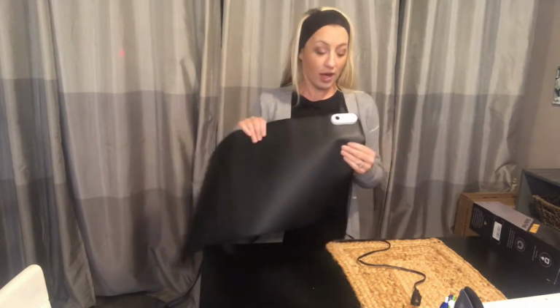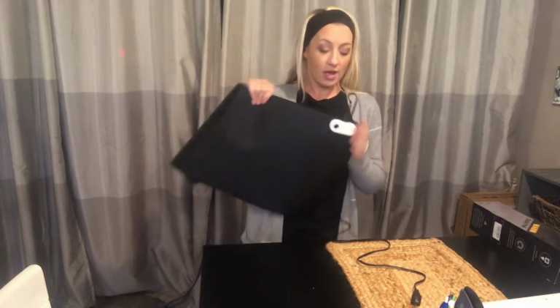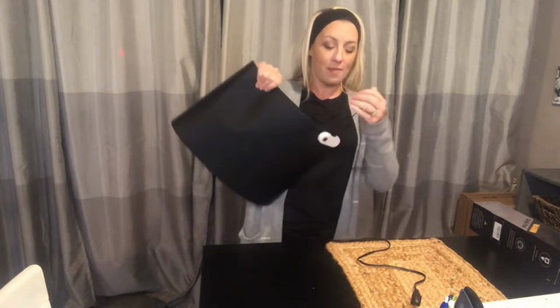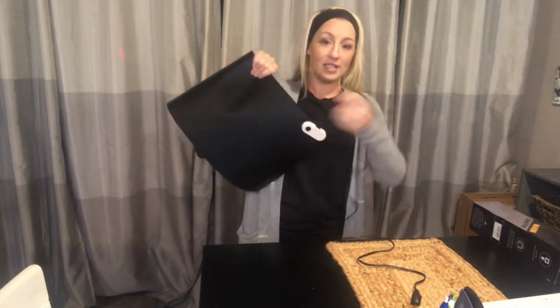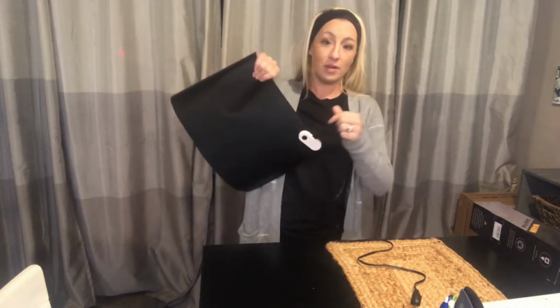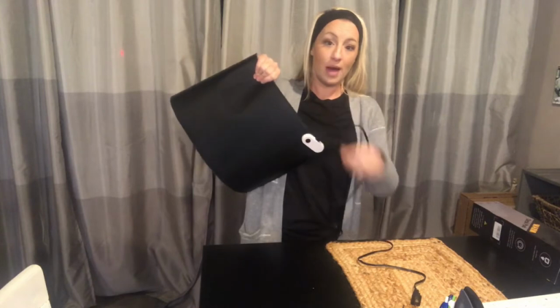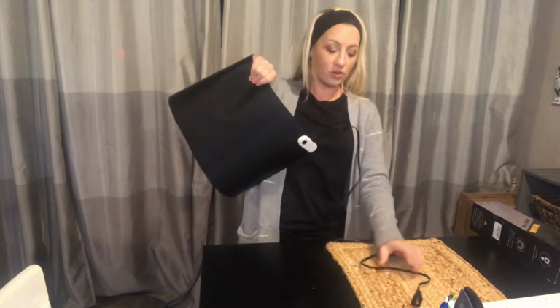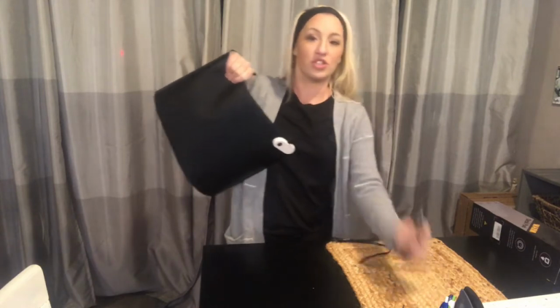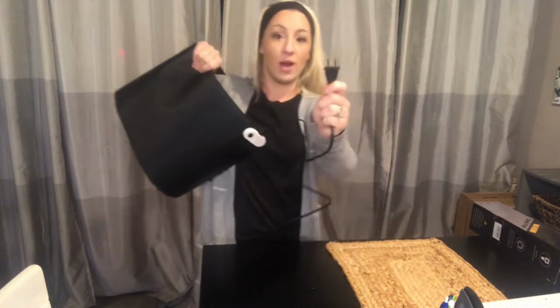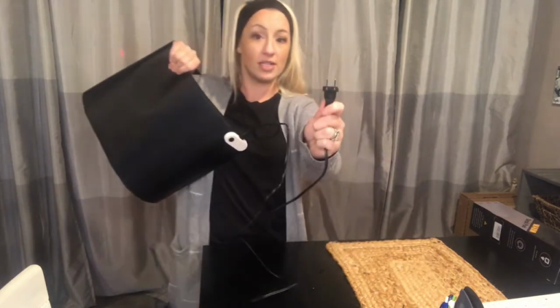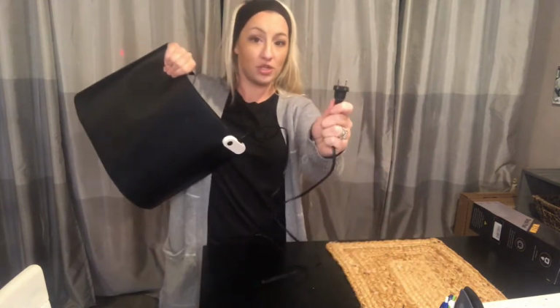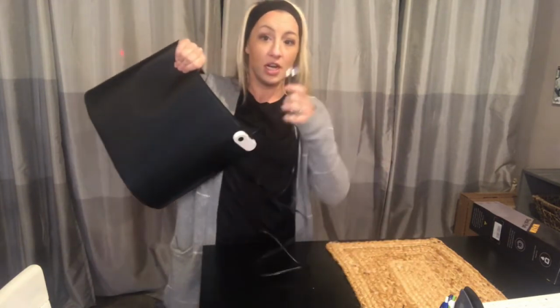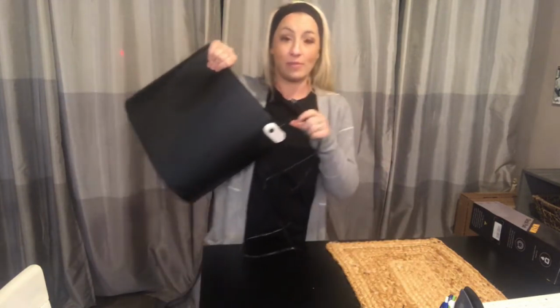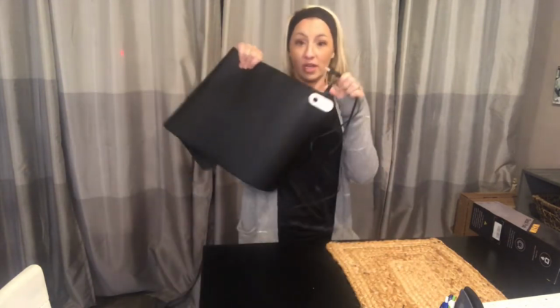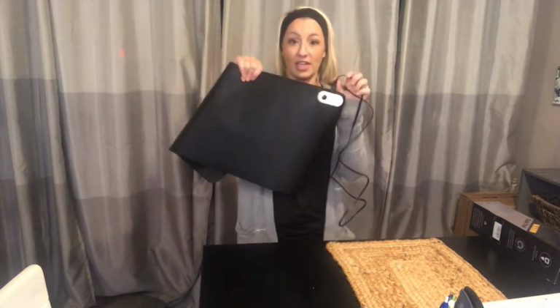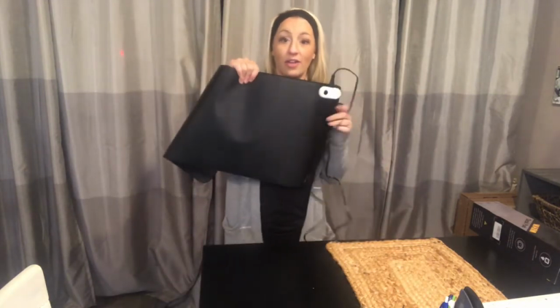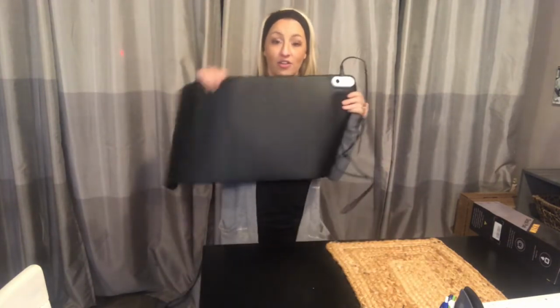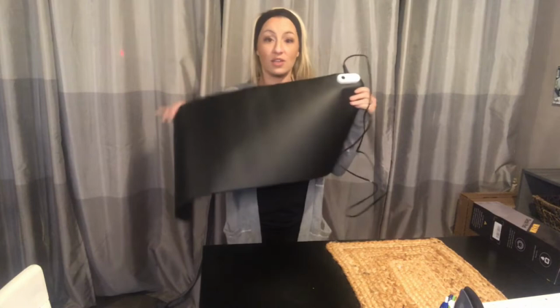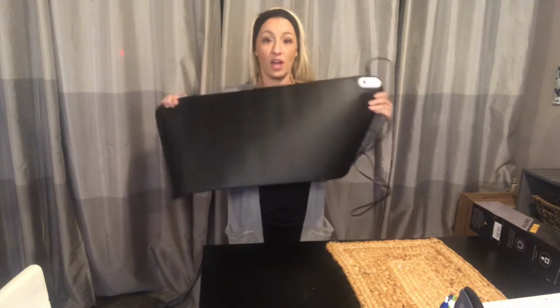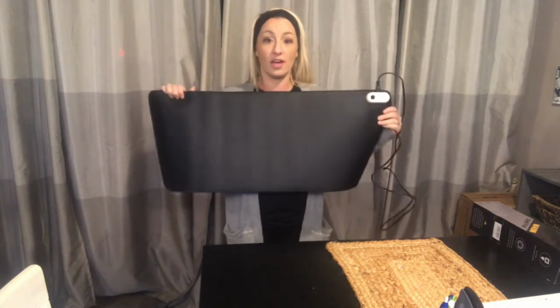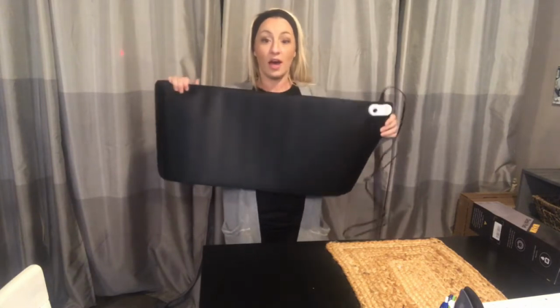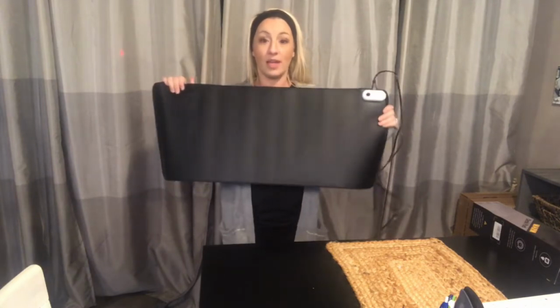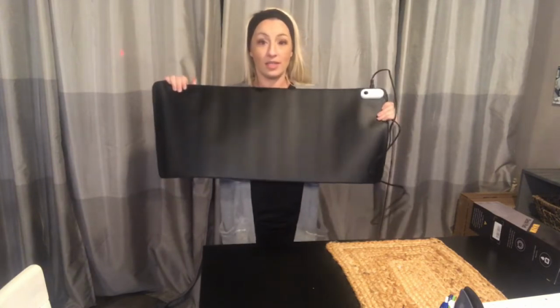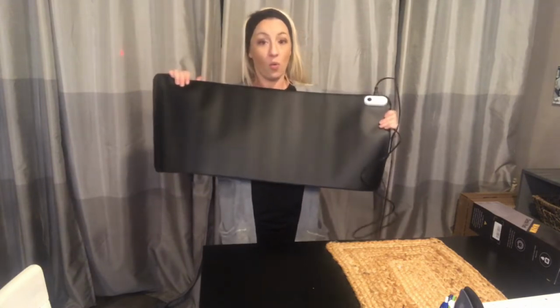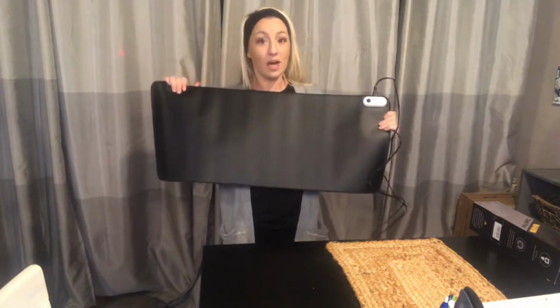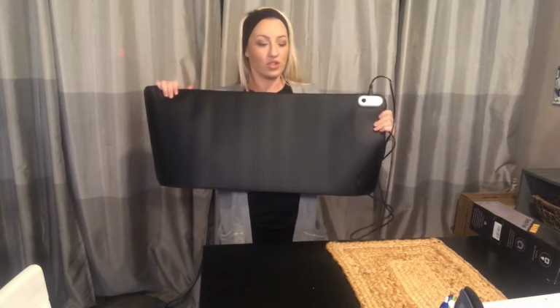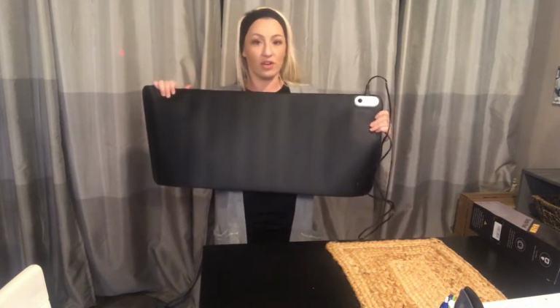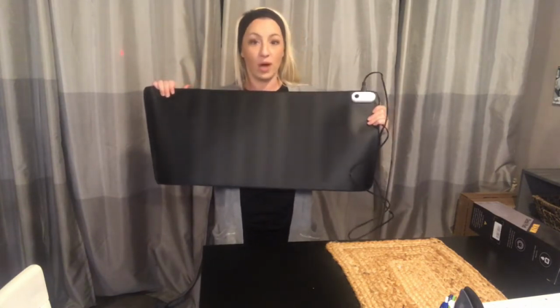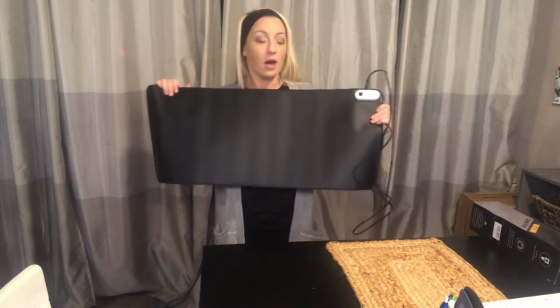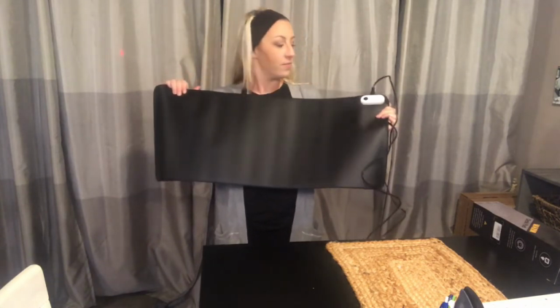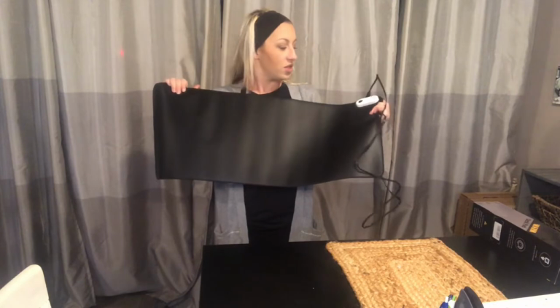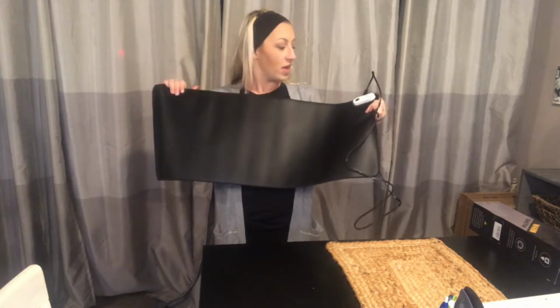It does have a power source which is just a regular adapter, so you can plug it into any outlet around your desk or work area and get it warmed up, which is really great.